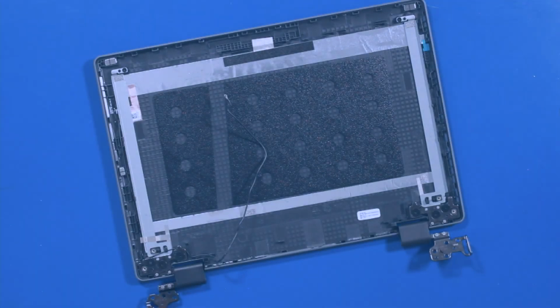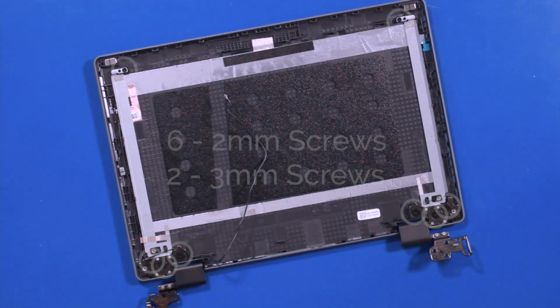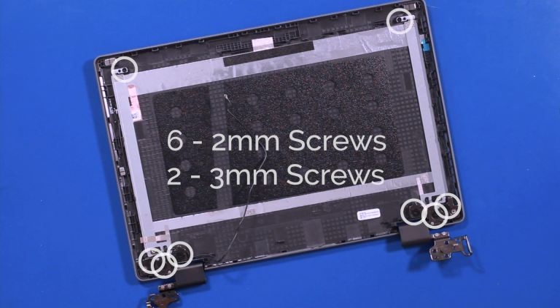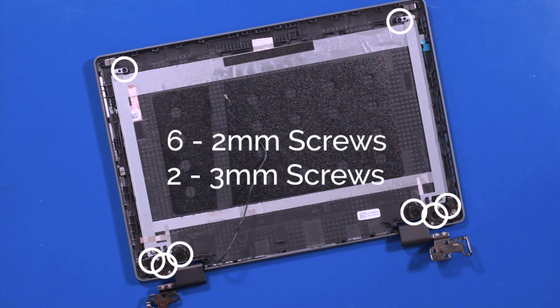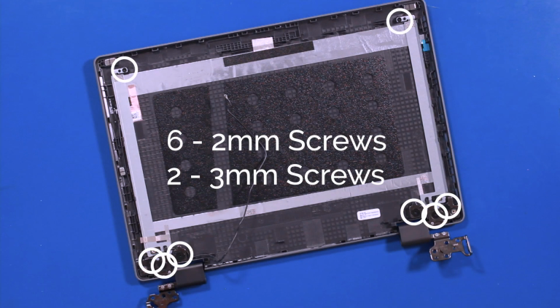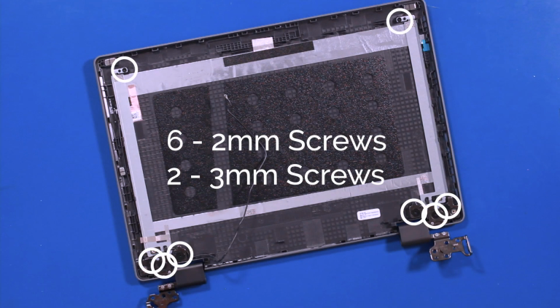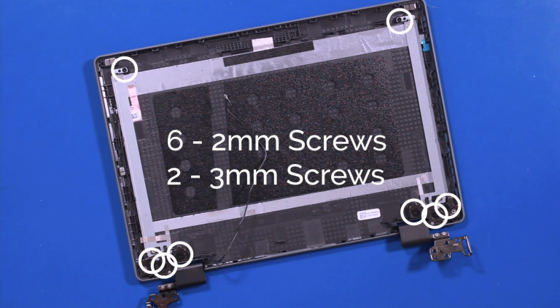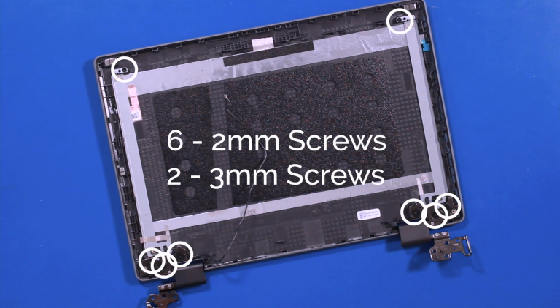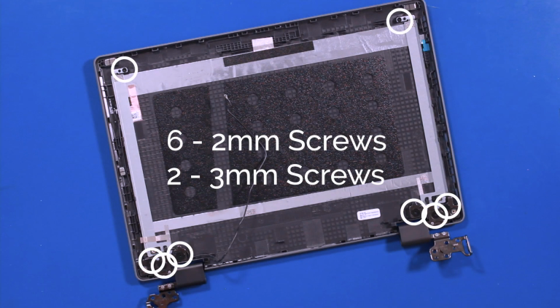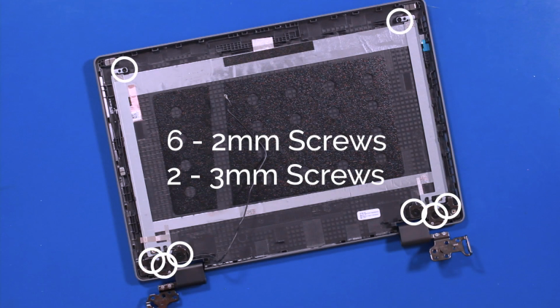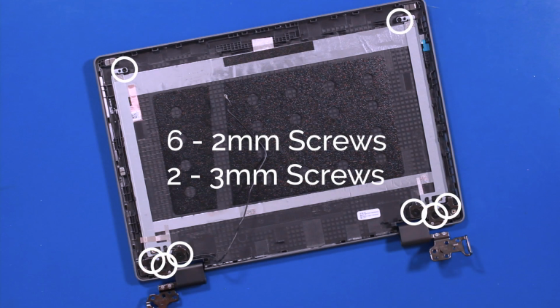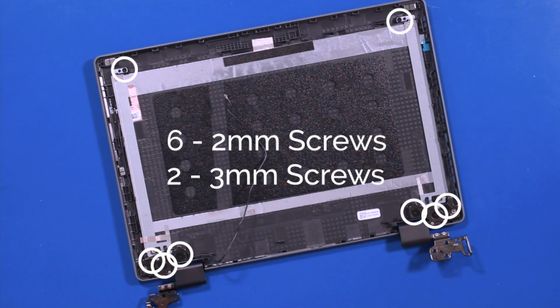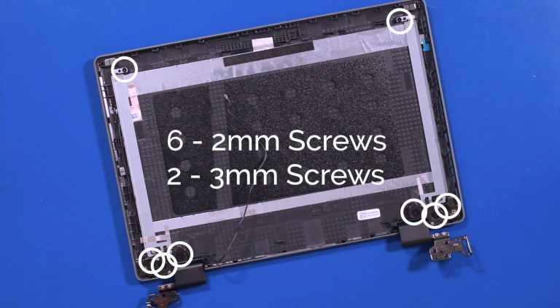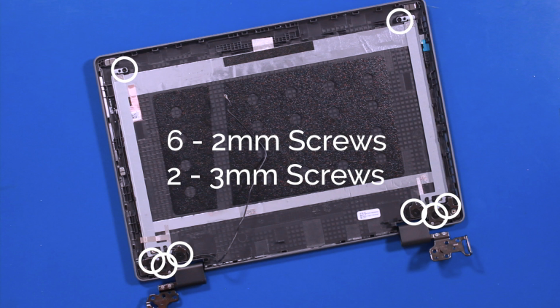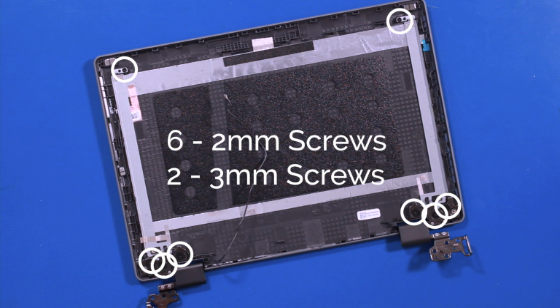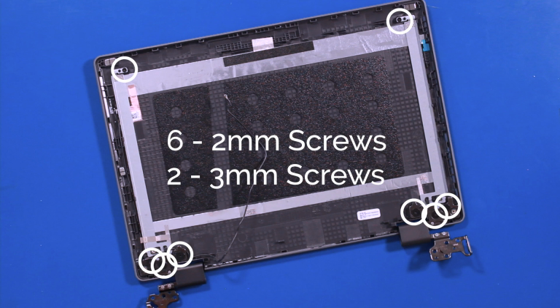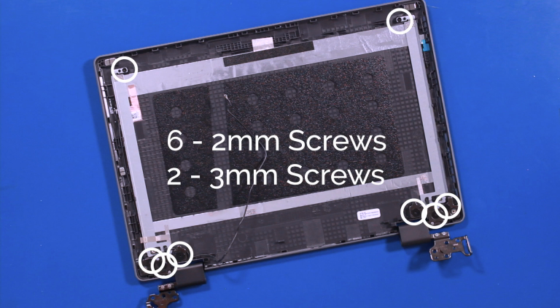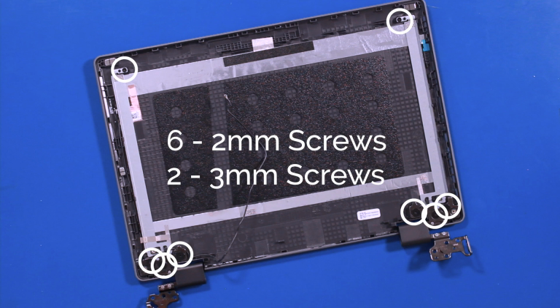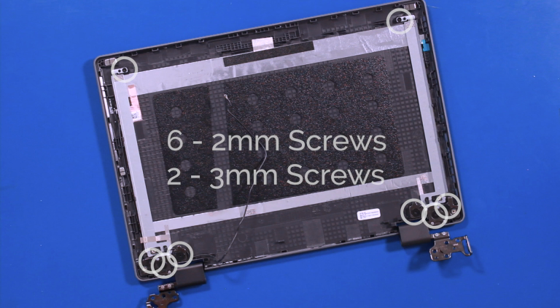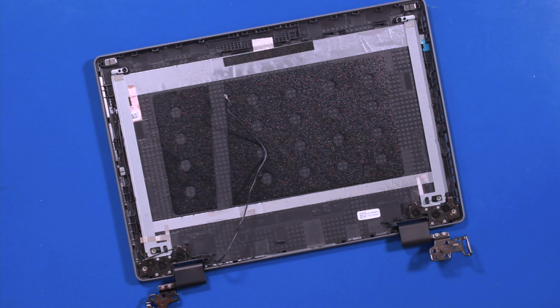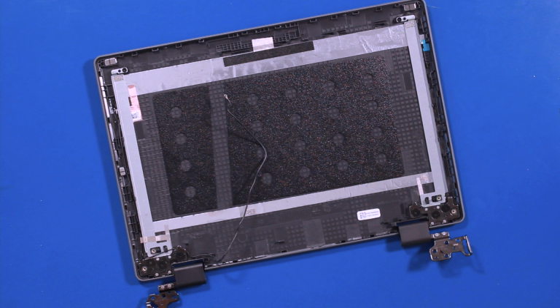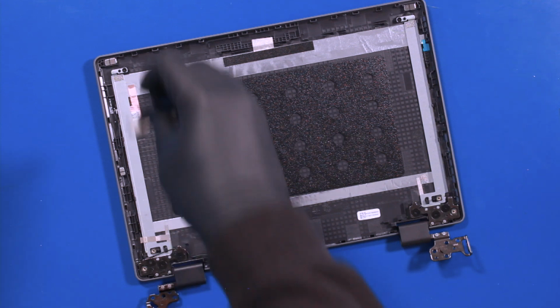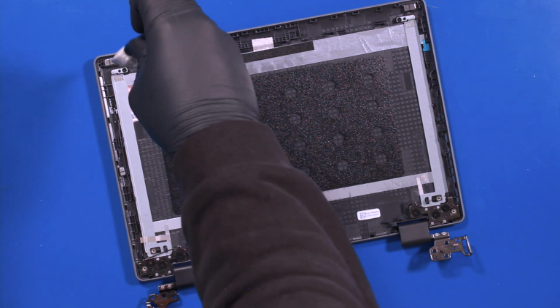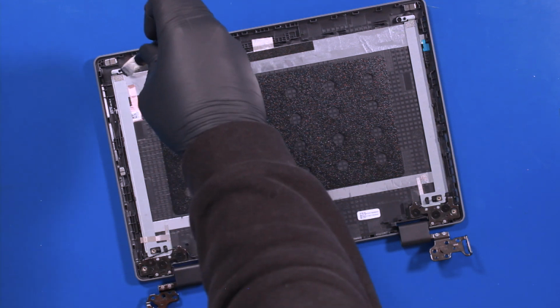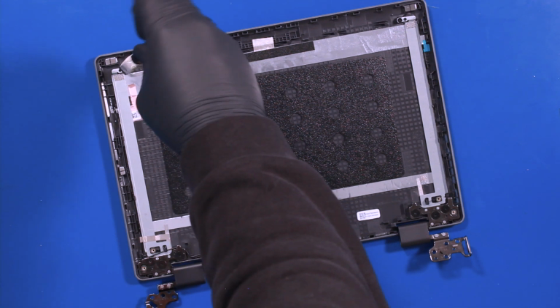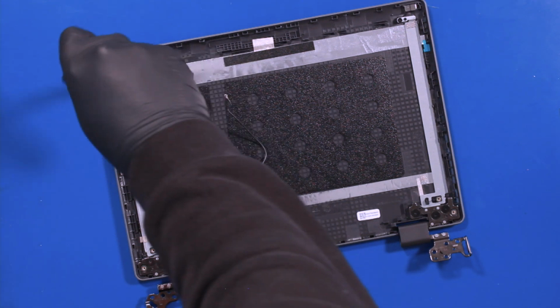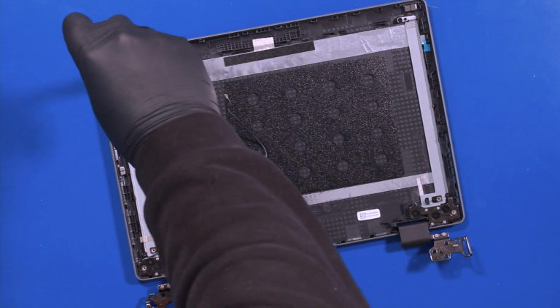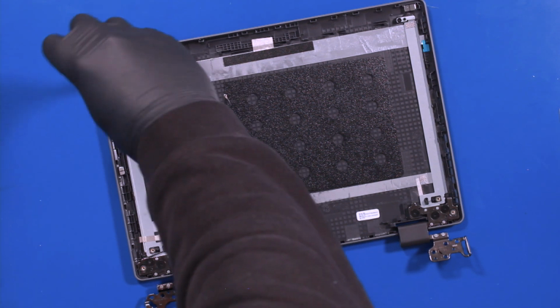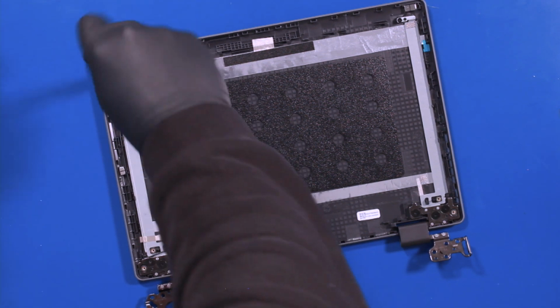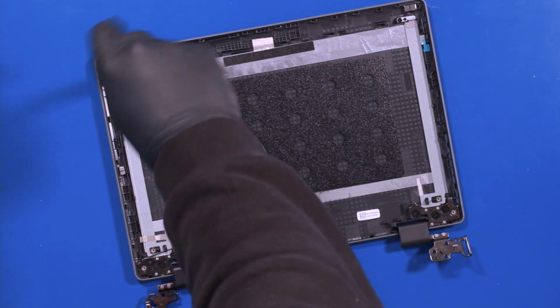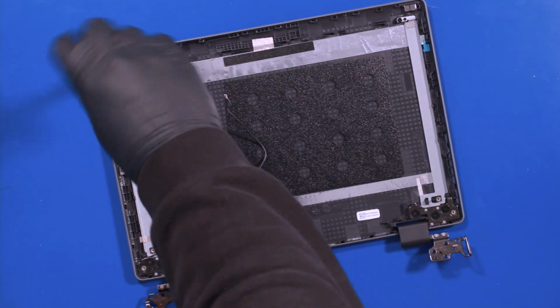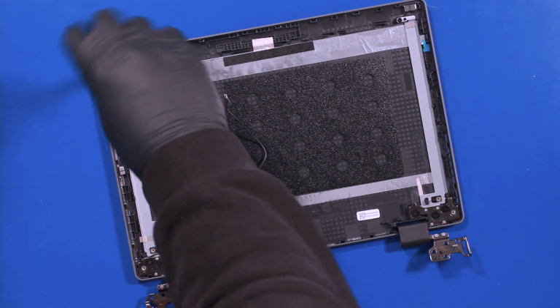Remove six 2mm screws and two 3mm screws.